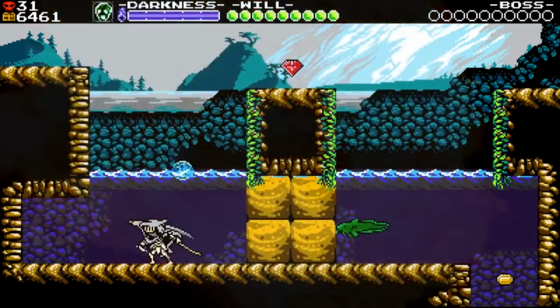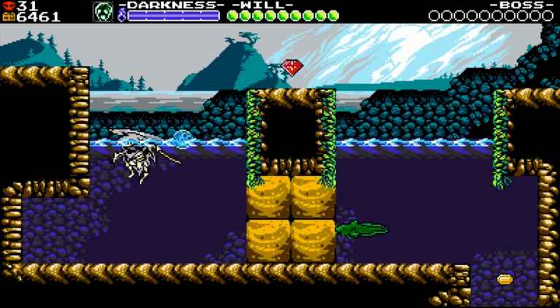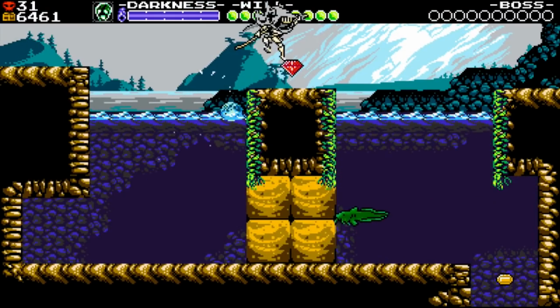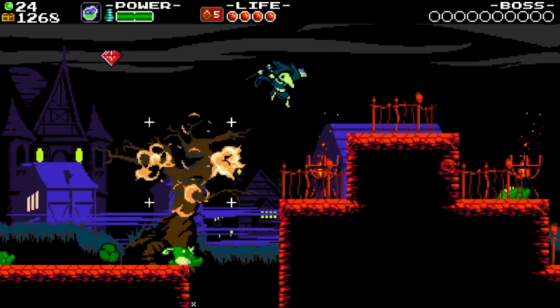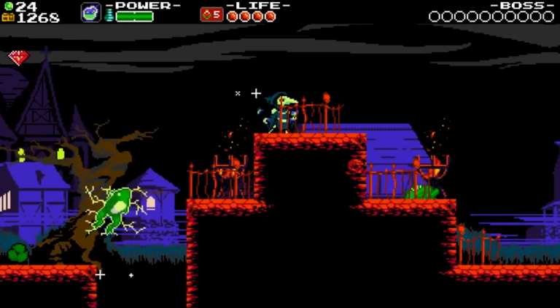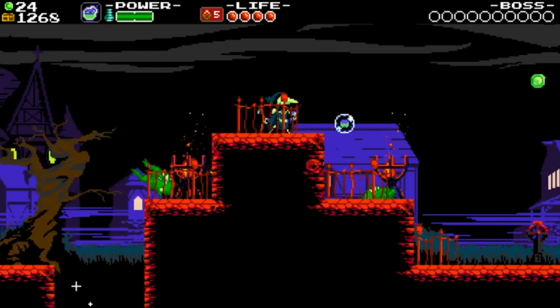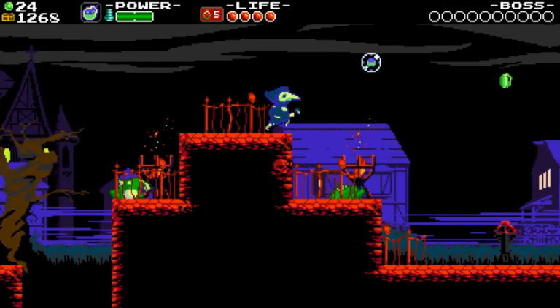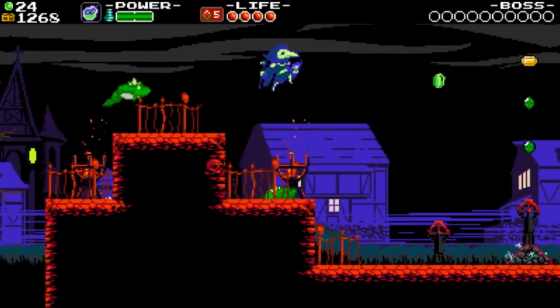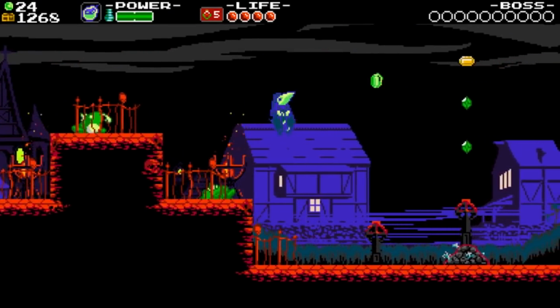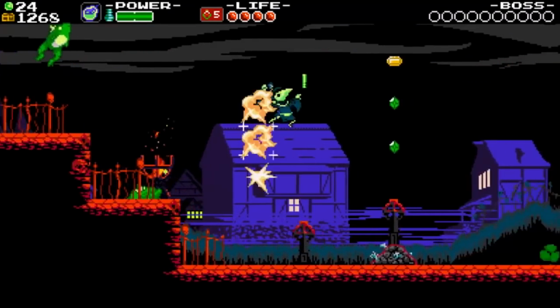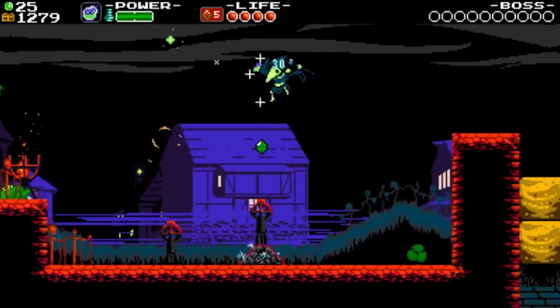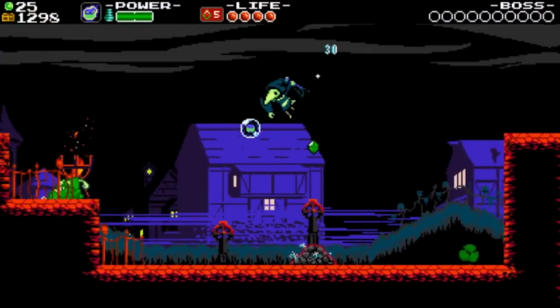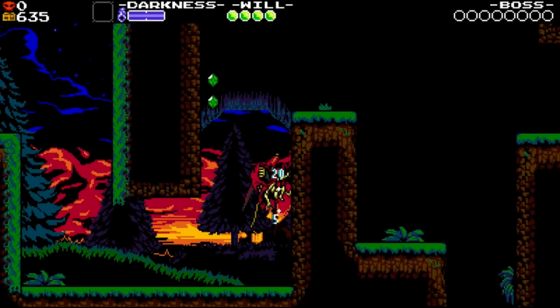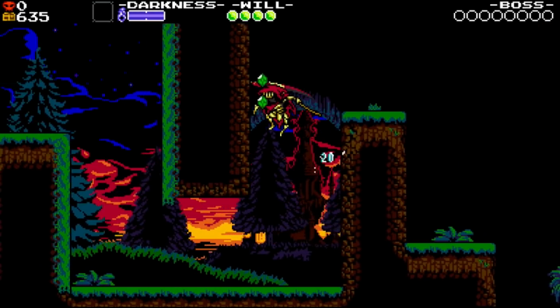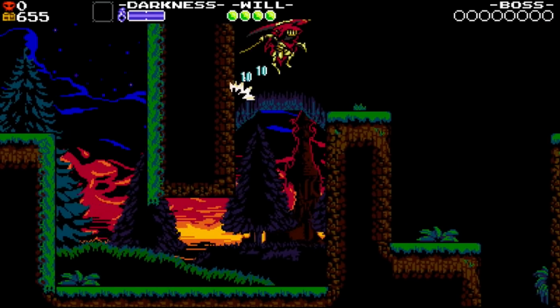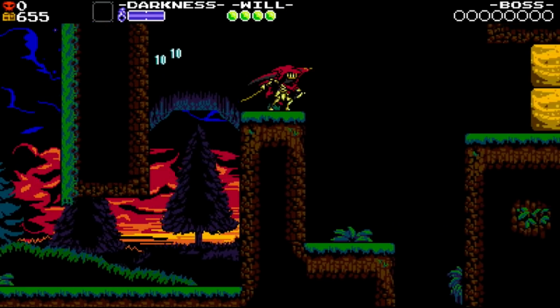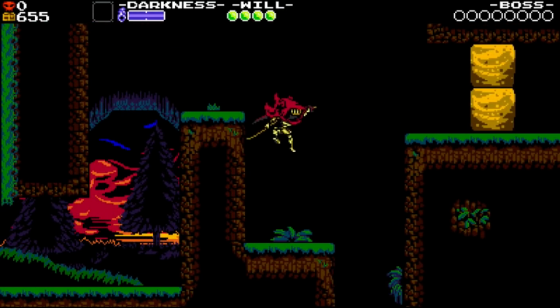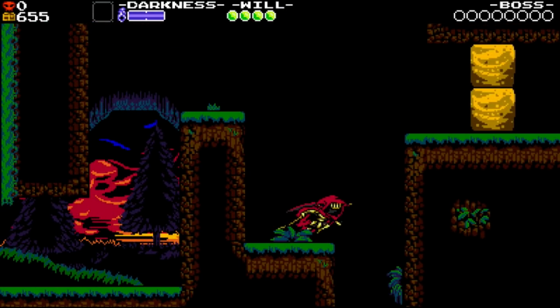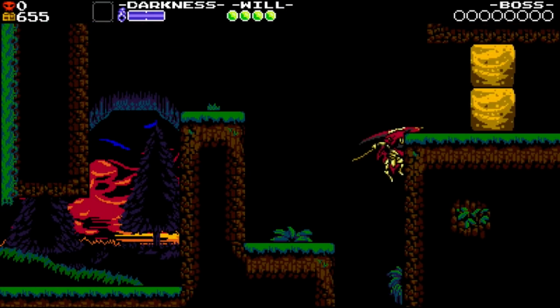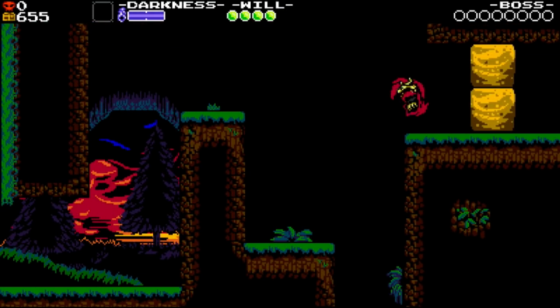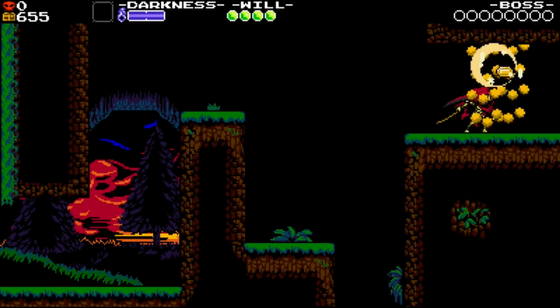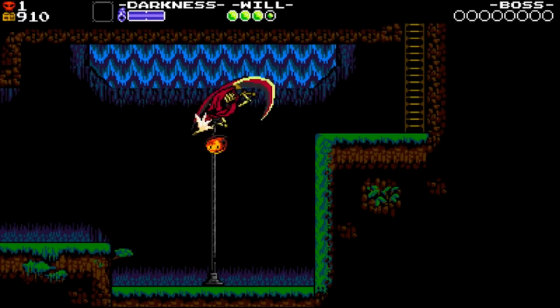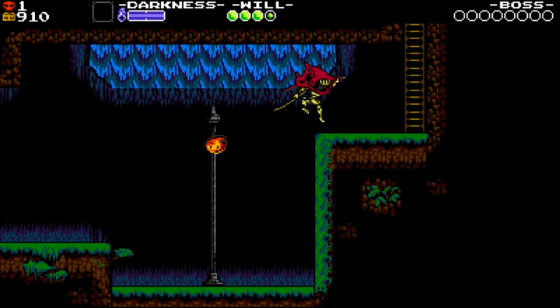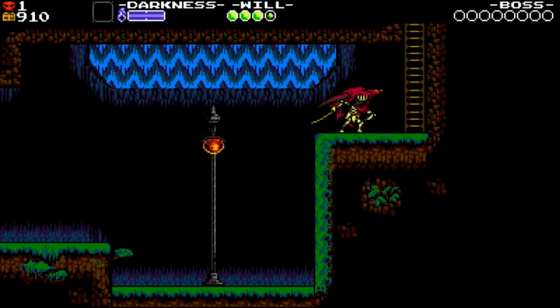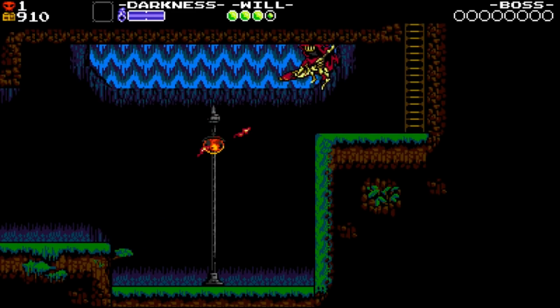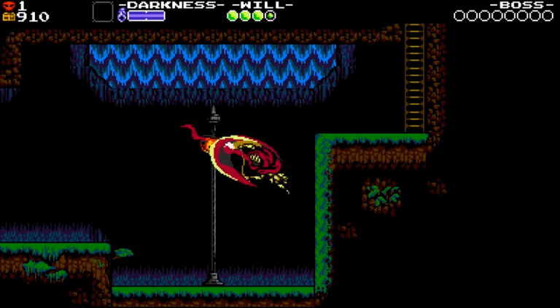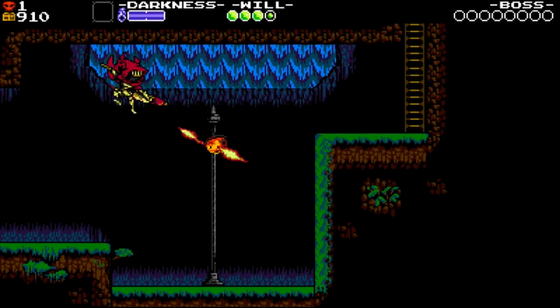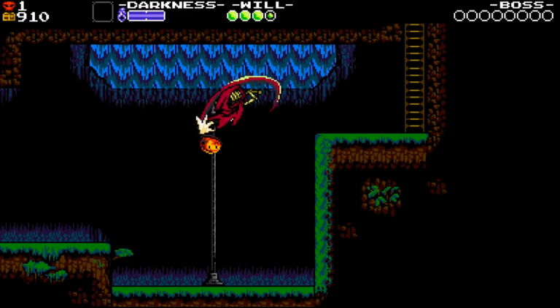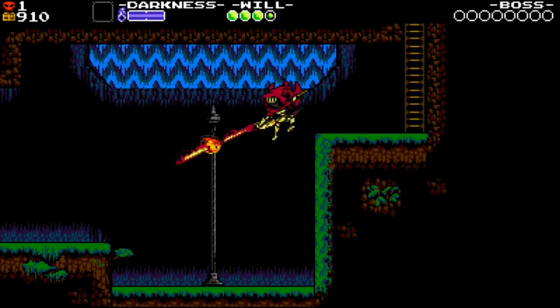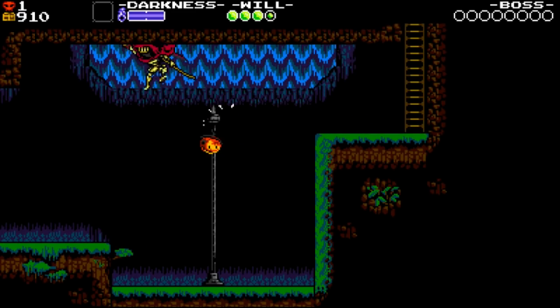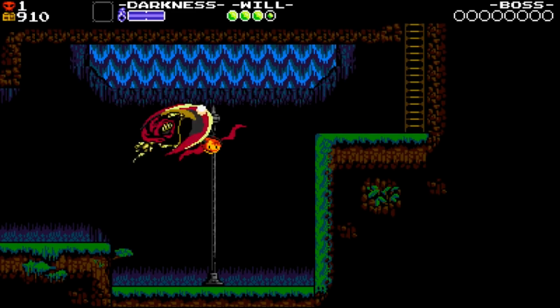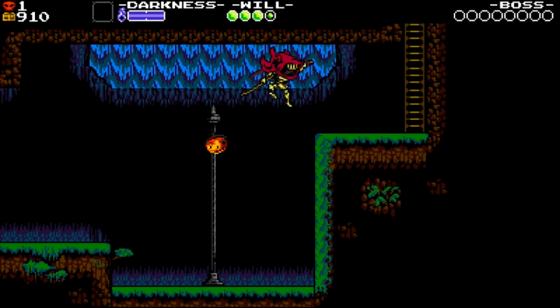Let's start with the mechanics. While Plague Knight had you launching yourself high into the air with potions you've concocted, Specter Knight has the ability to cling to walls and climb them Ninja Gaiden style, as well as slash through enemies and objects either at an upward or downward angle depending on your position.